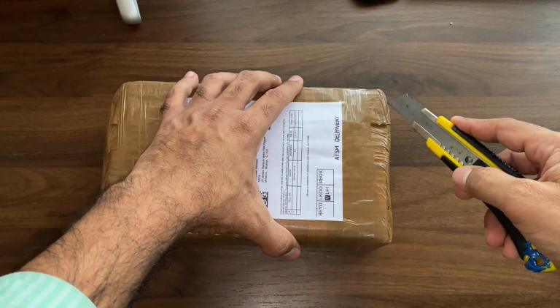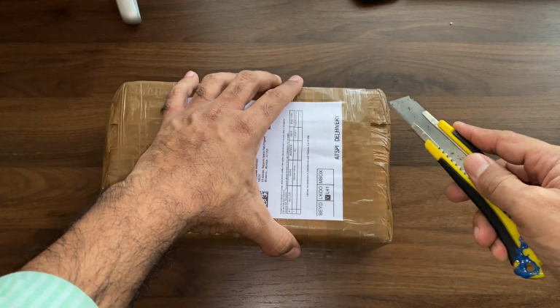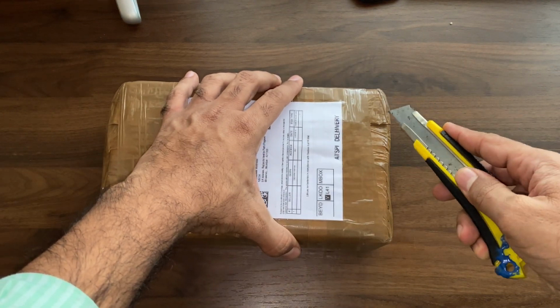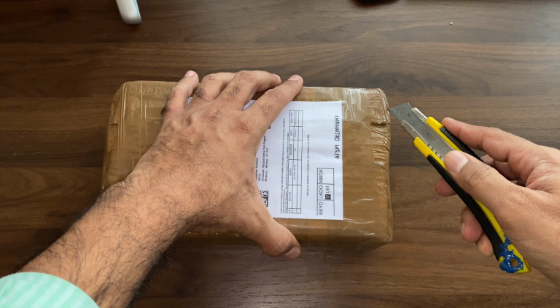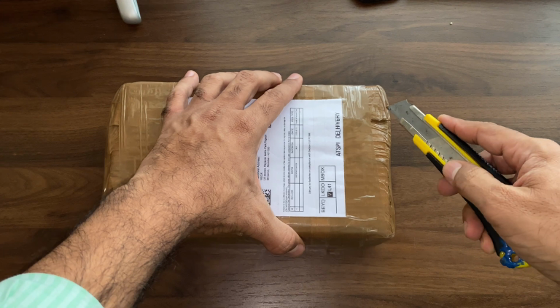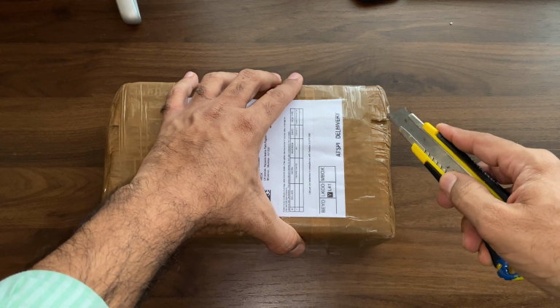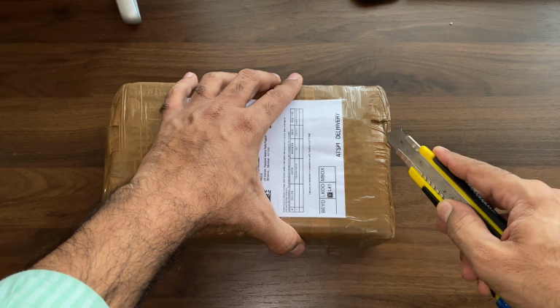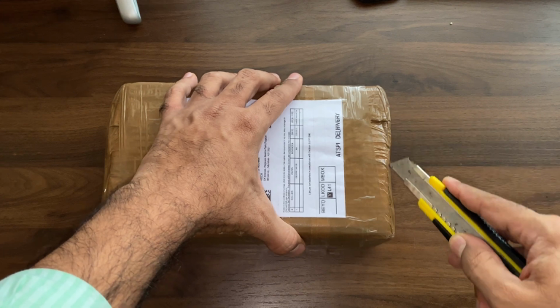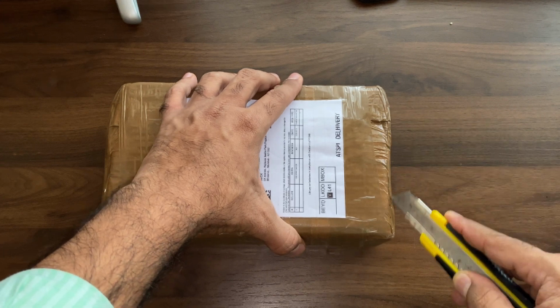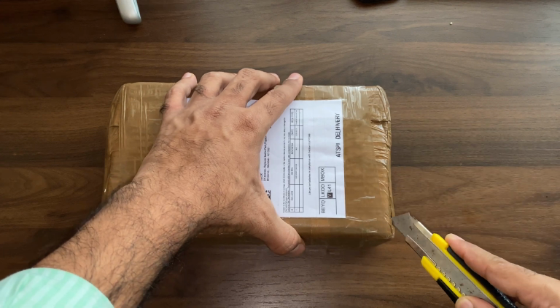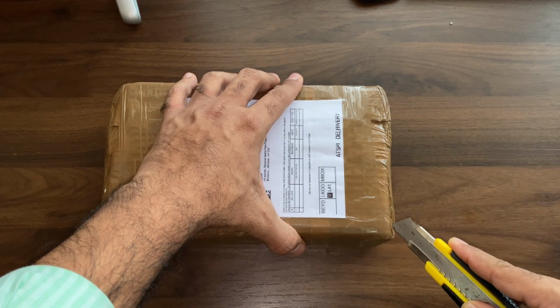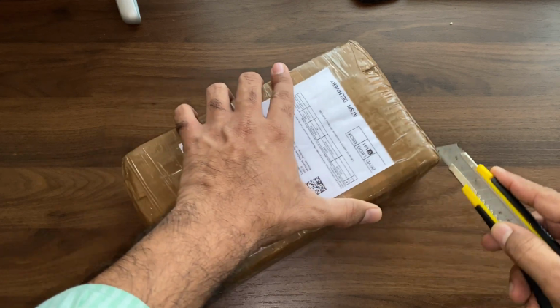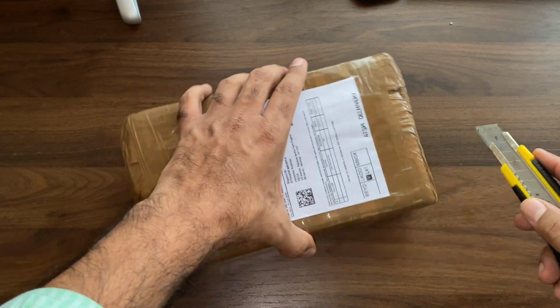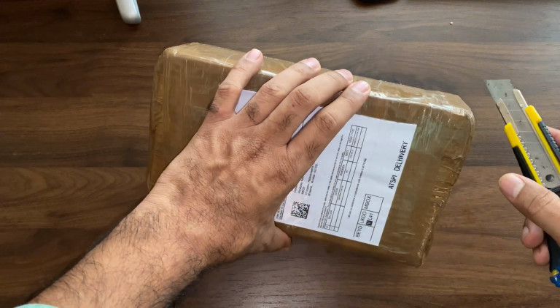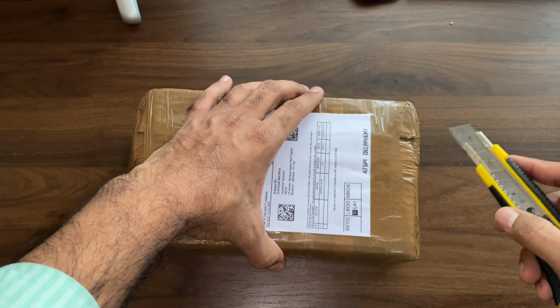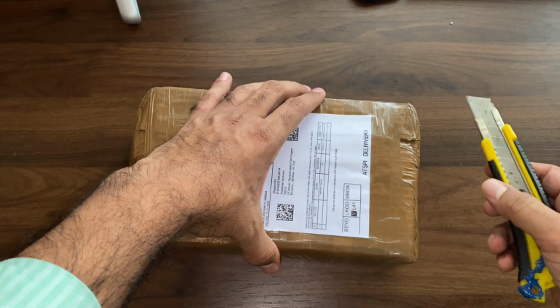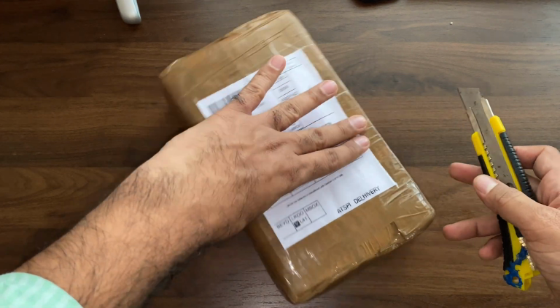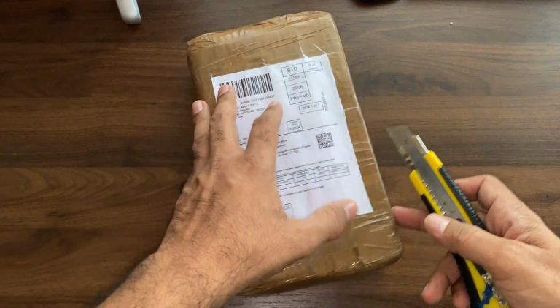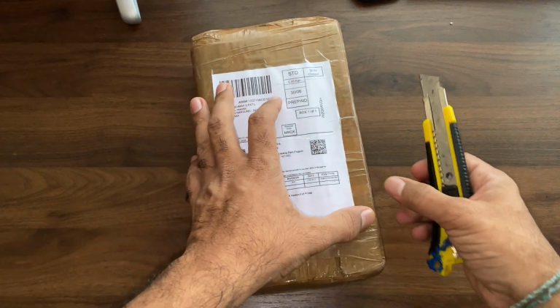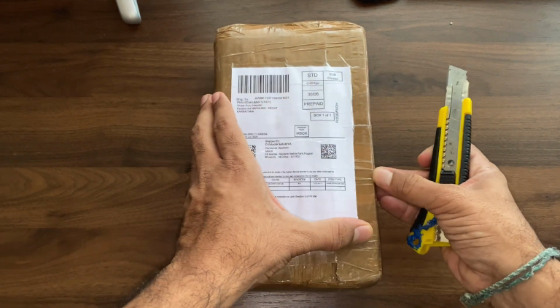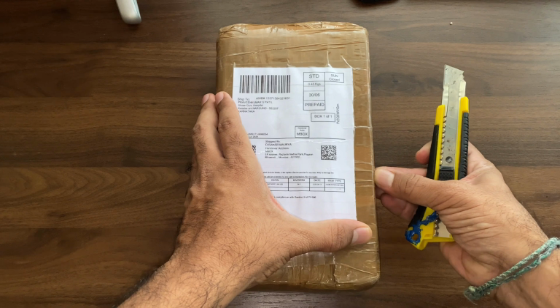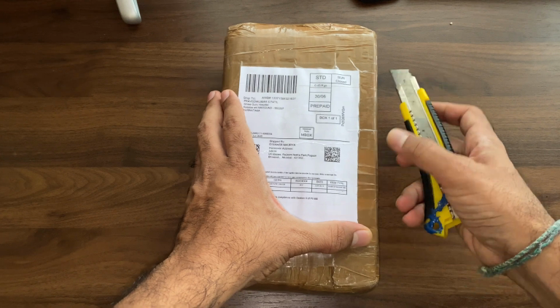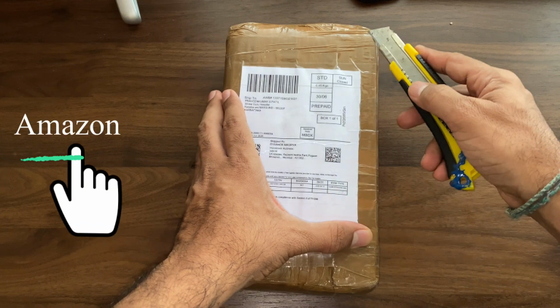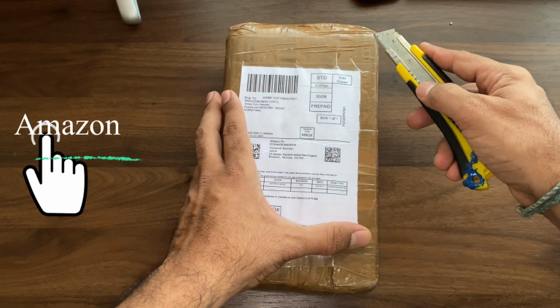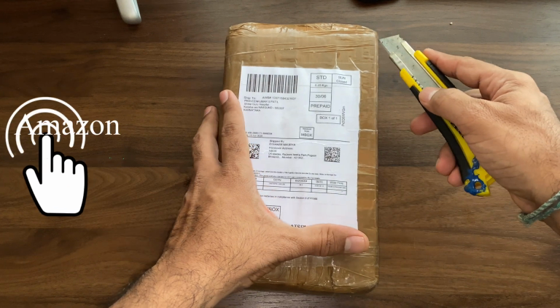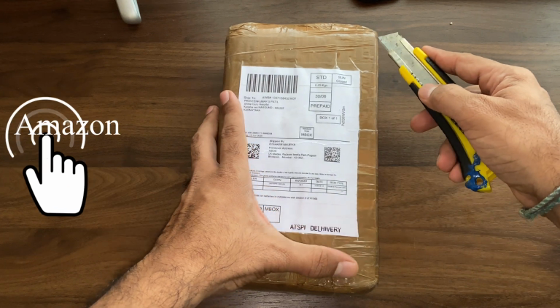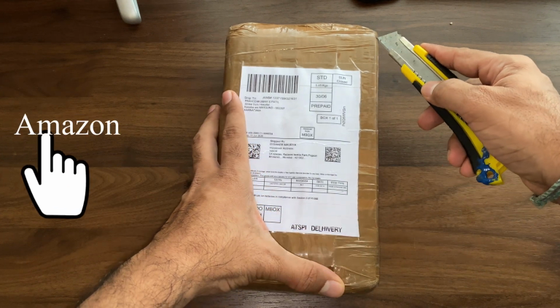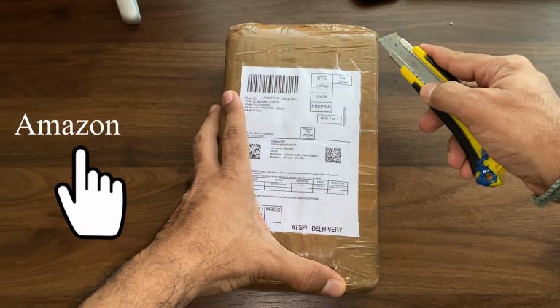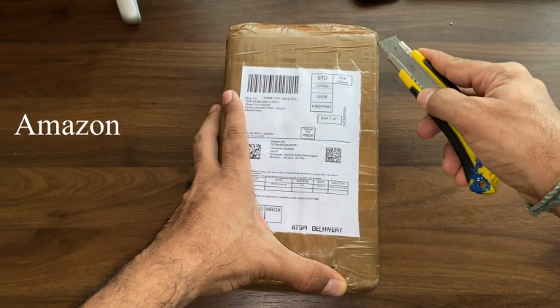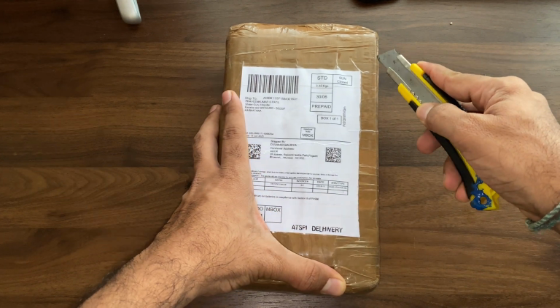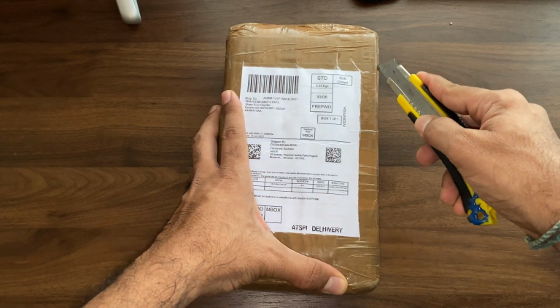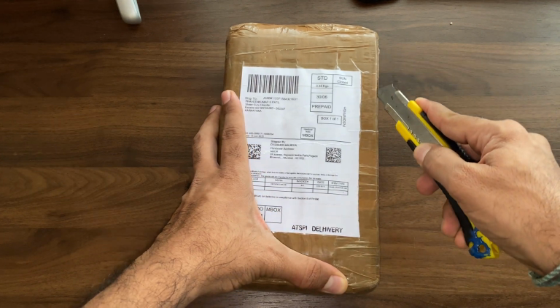I got this instrument from Amazon. The link of the instrument is given in the description box of this video — interested people can go through it by clicking on the given link.